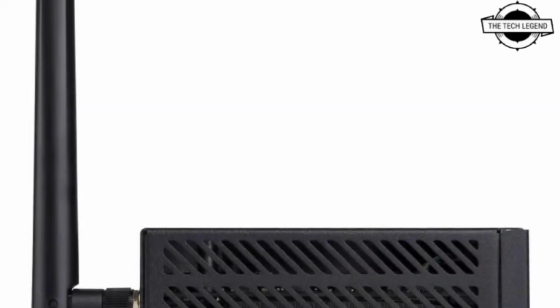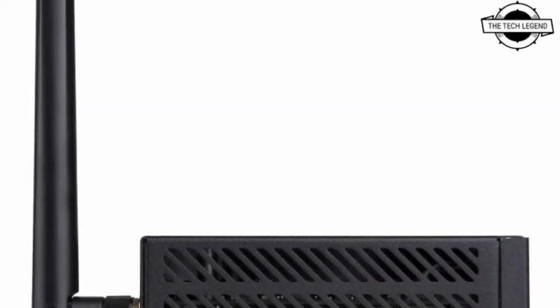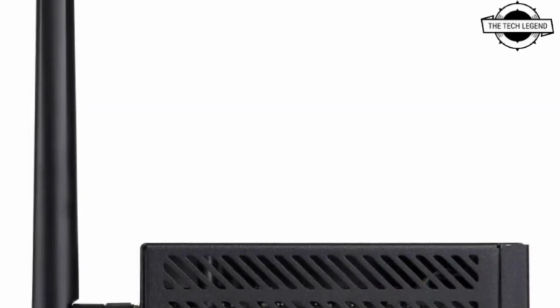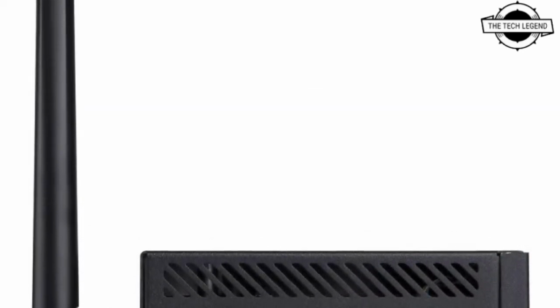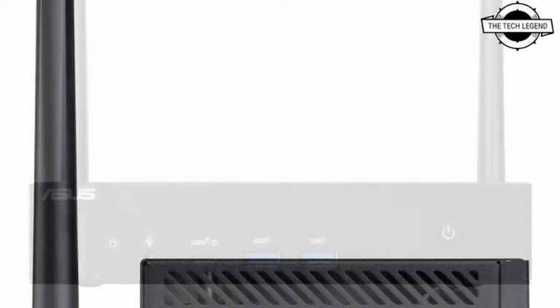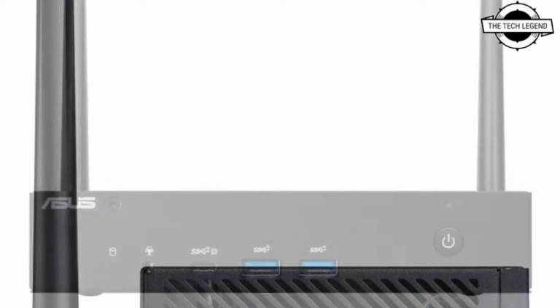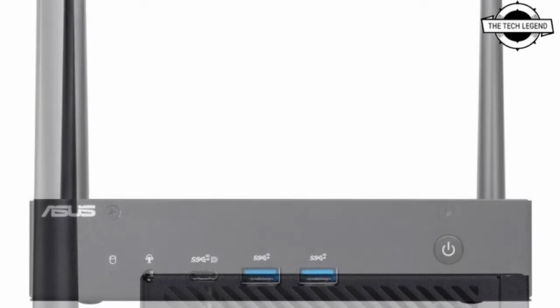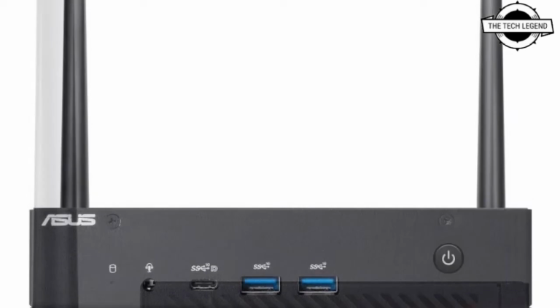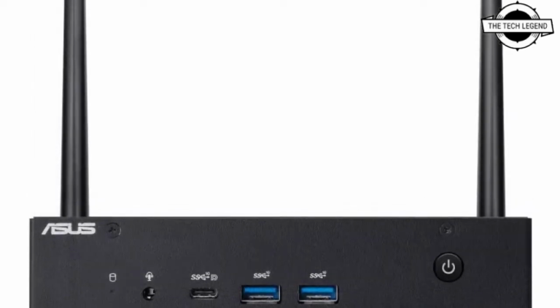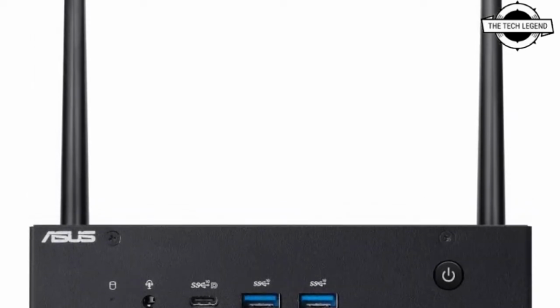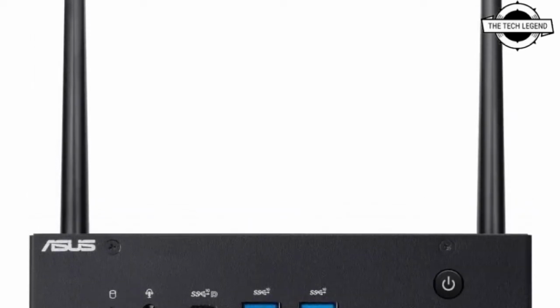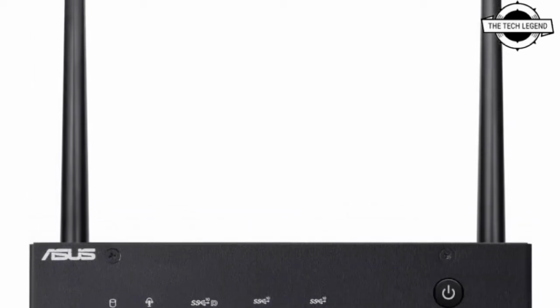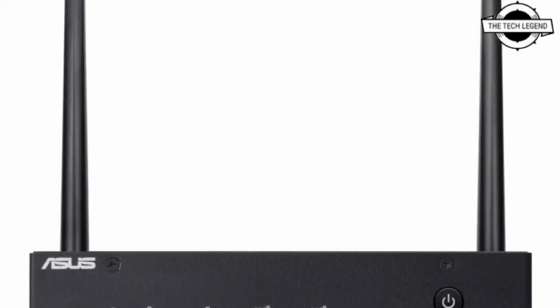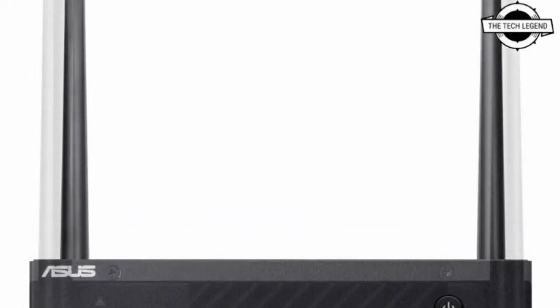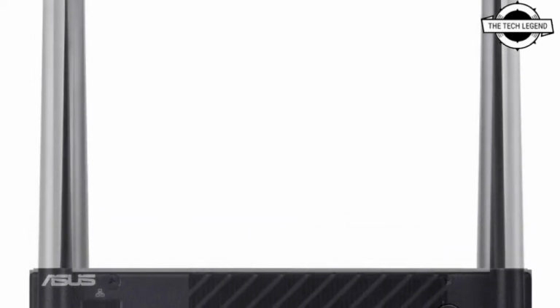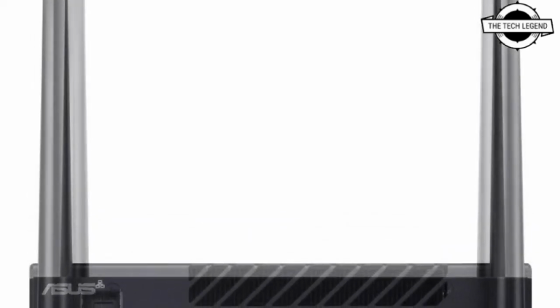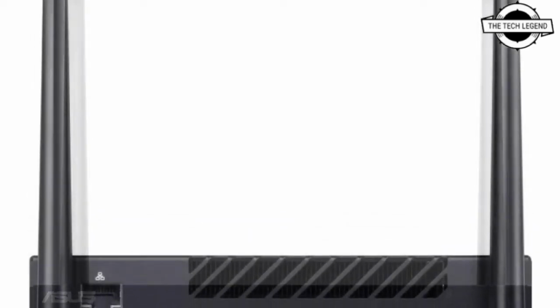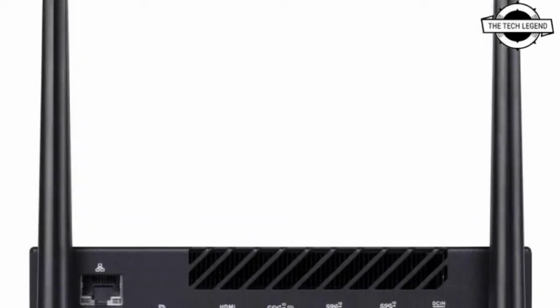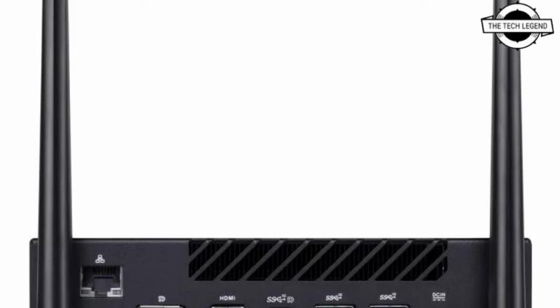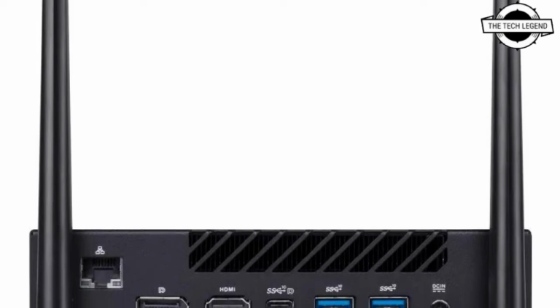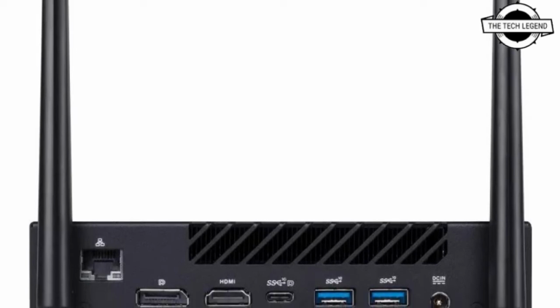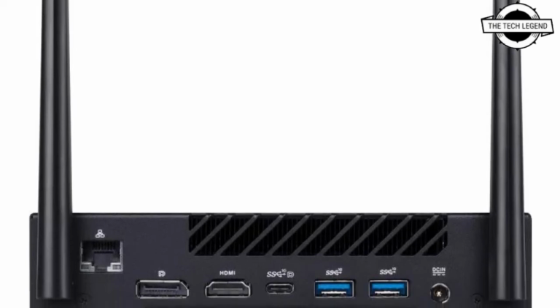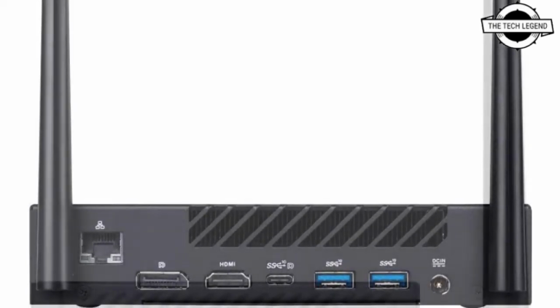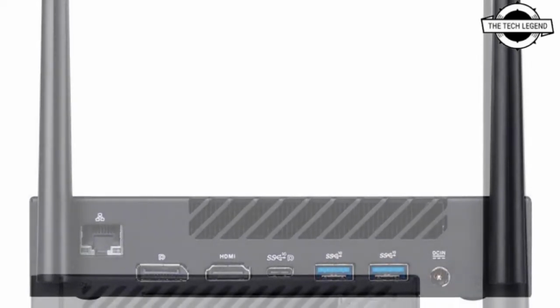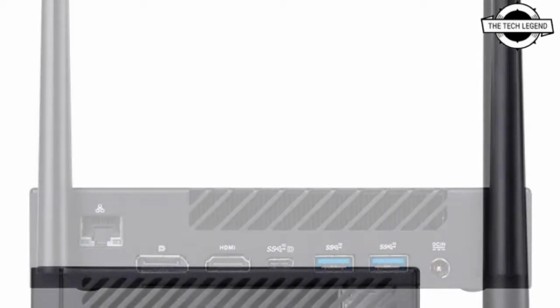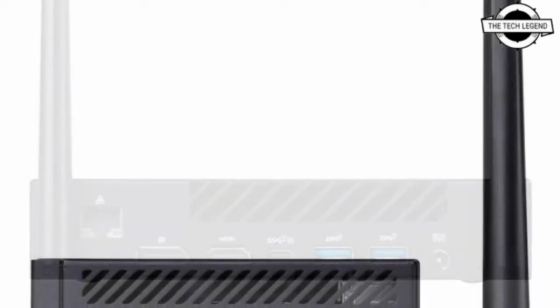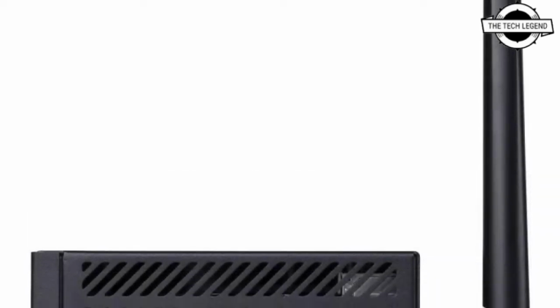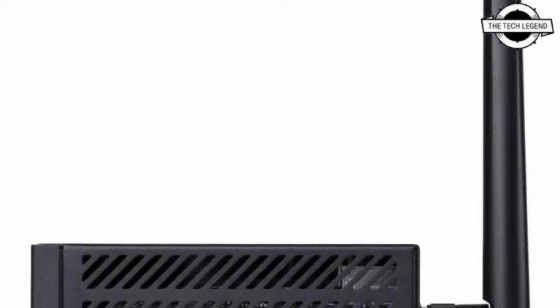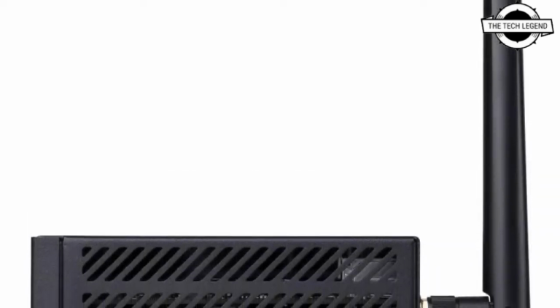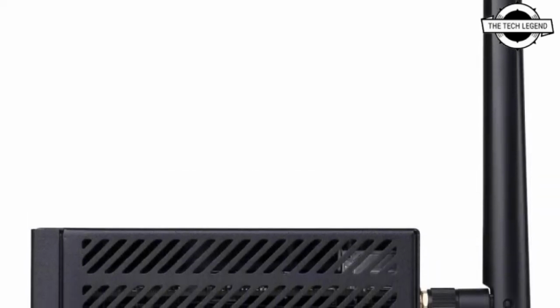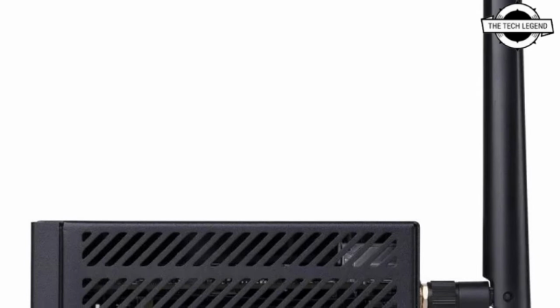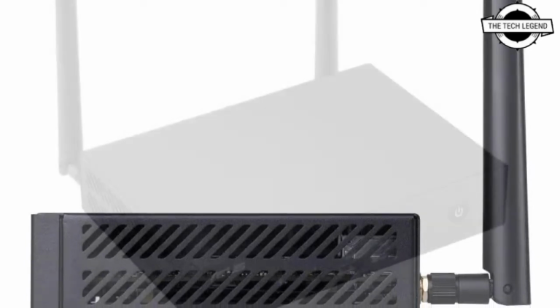It can be used in locations with limited installation space. It enables 8K ultra-high resolution output and 4K four-screen display through HDMI times one, DisplayPort times one, and Thunderbolt 4 times two.